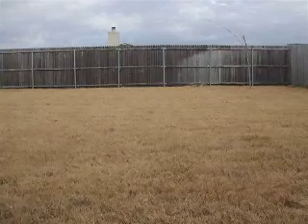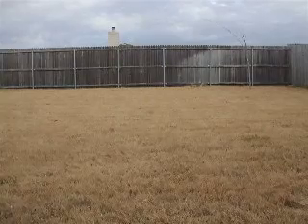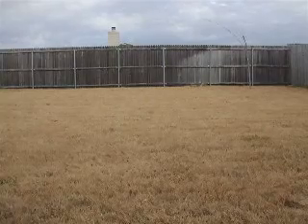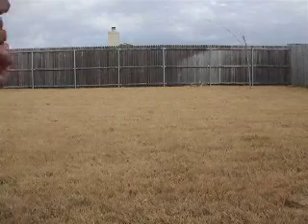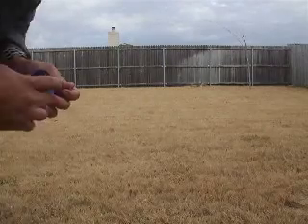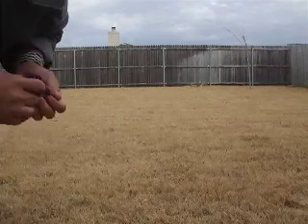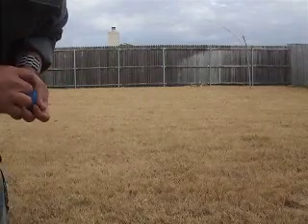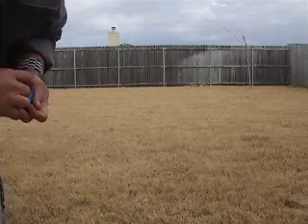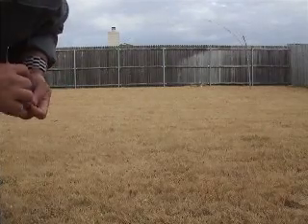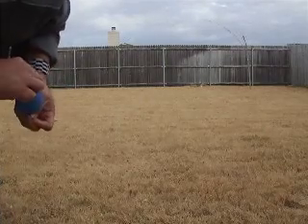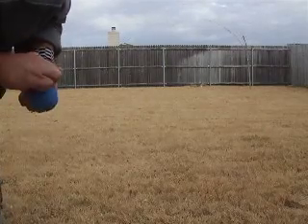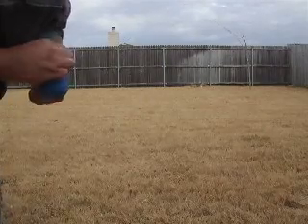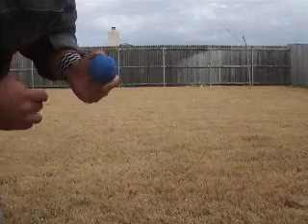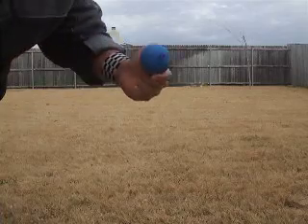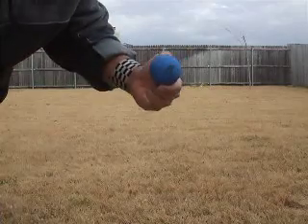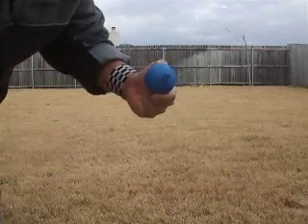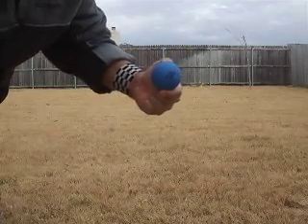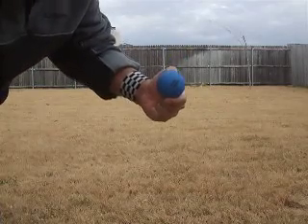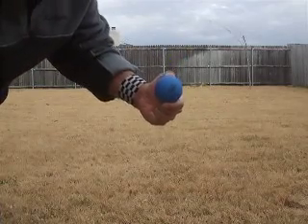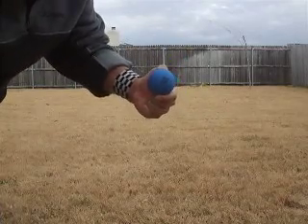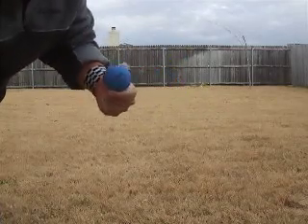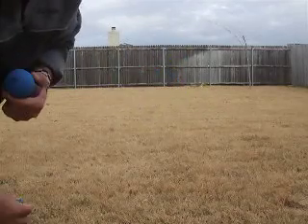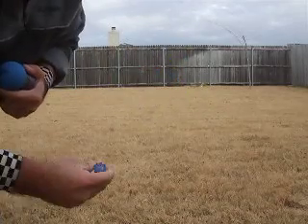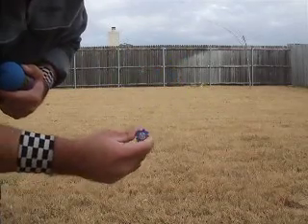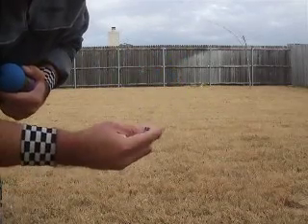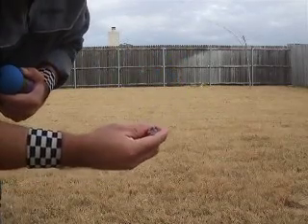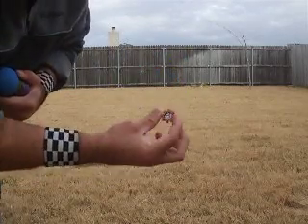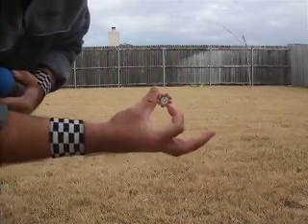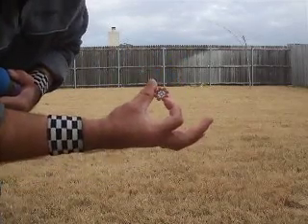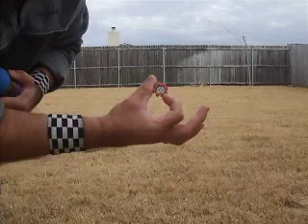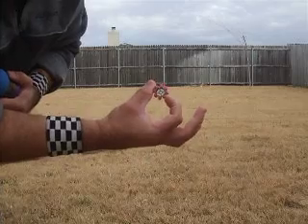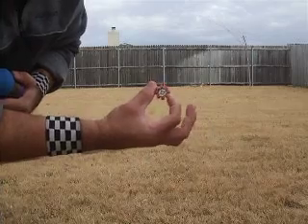Welcome to the wonderful world of Lego grenades. You start with a racket ball. You start with a cap gun. Caps.